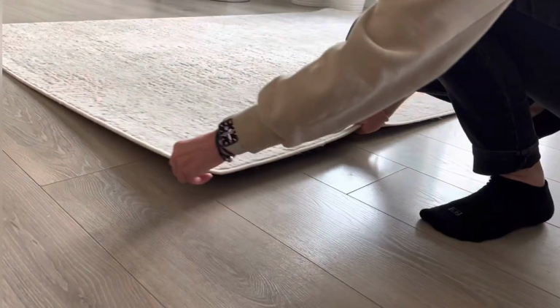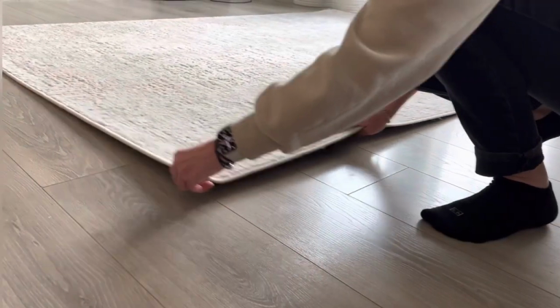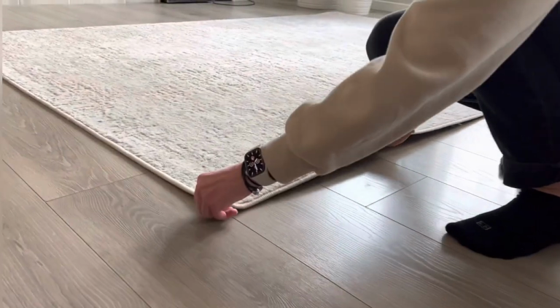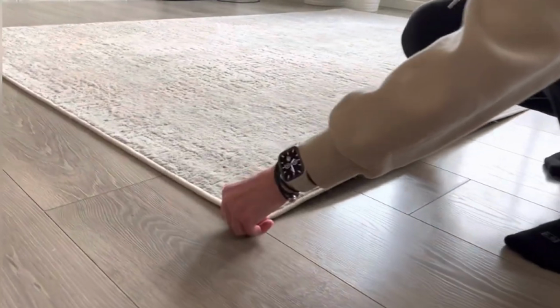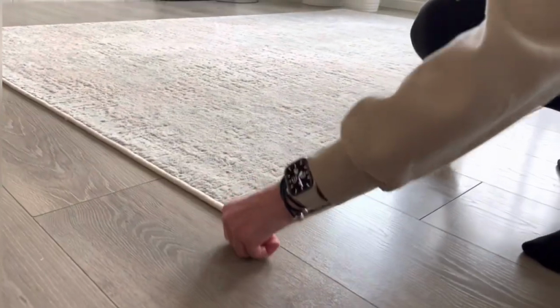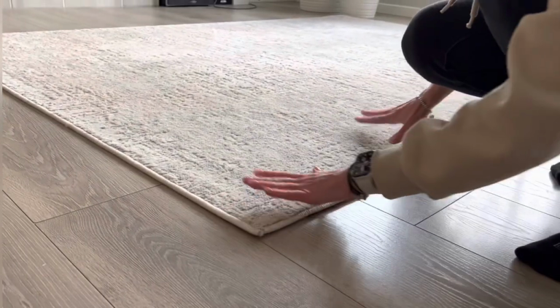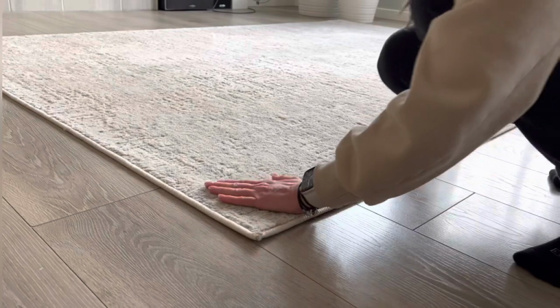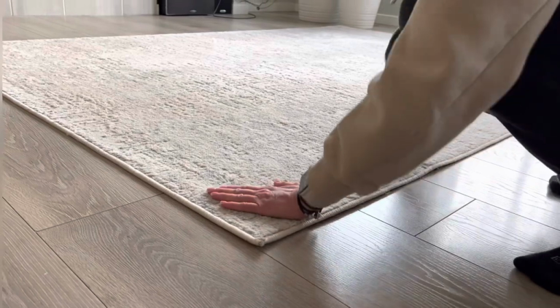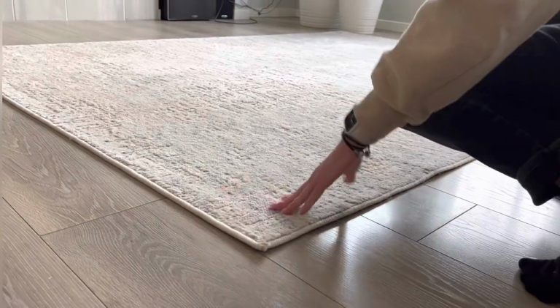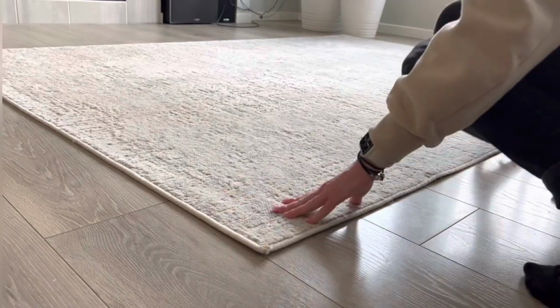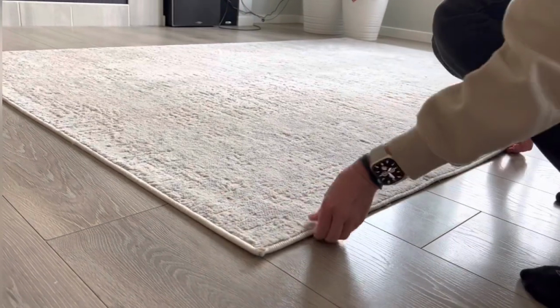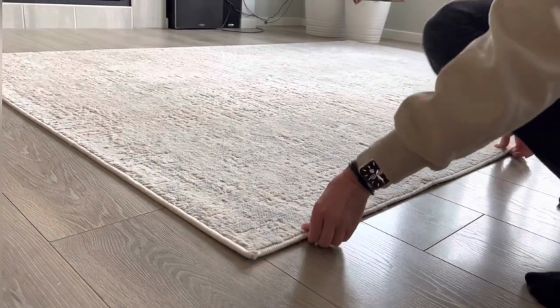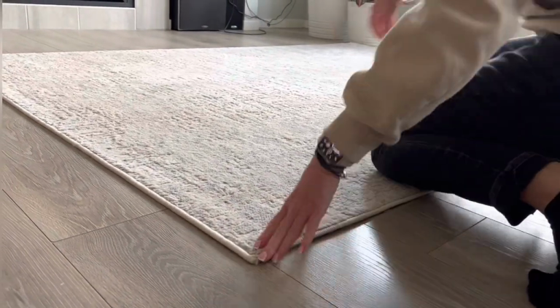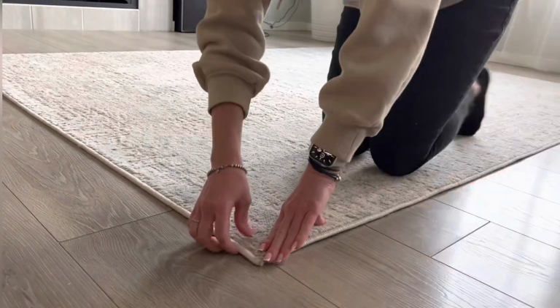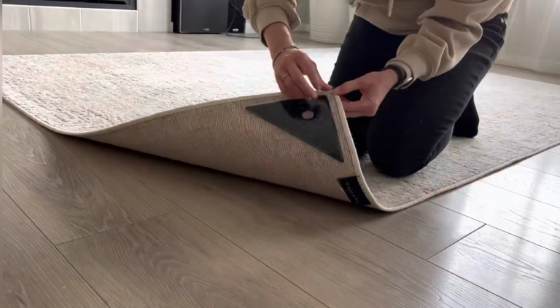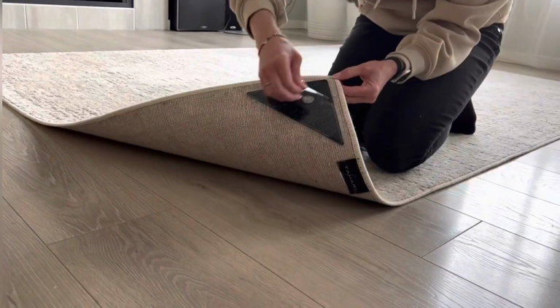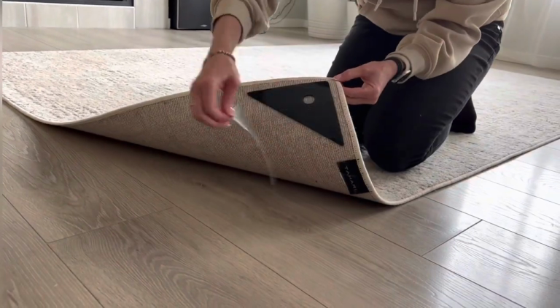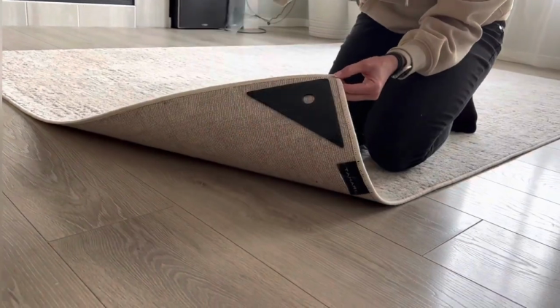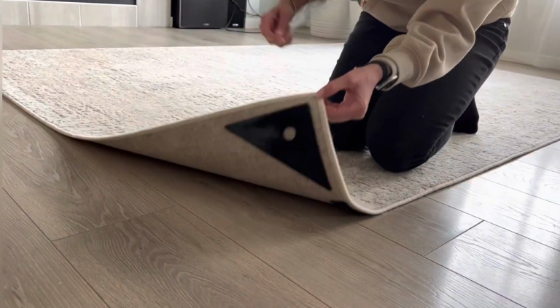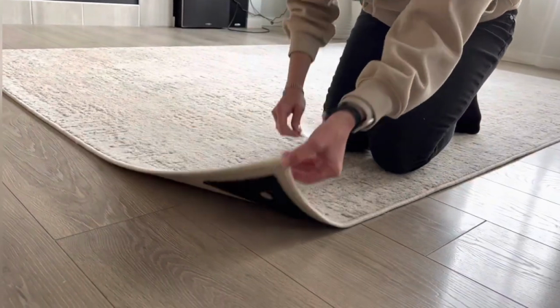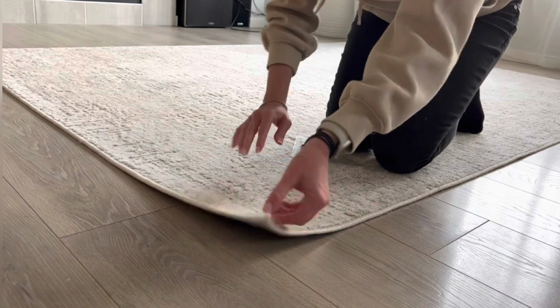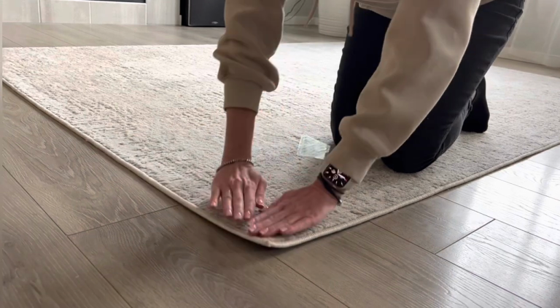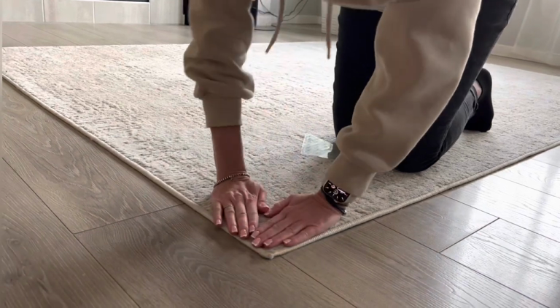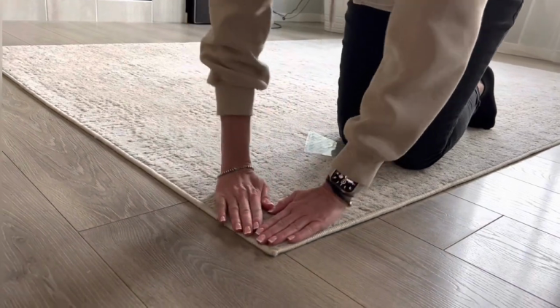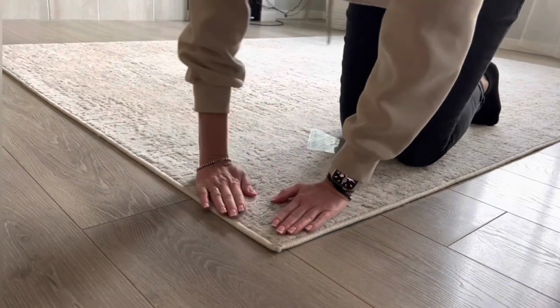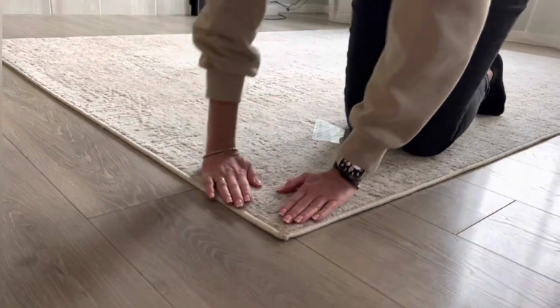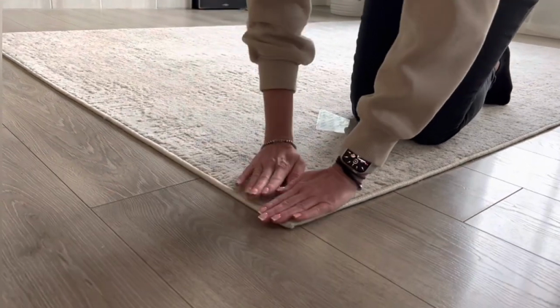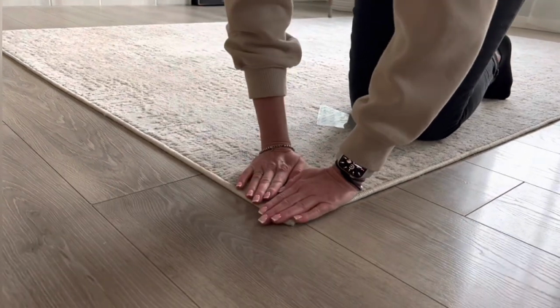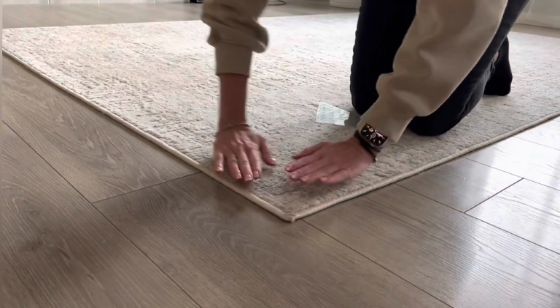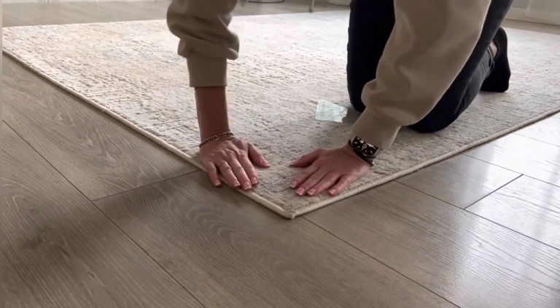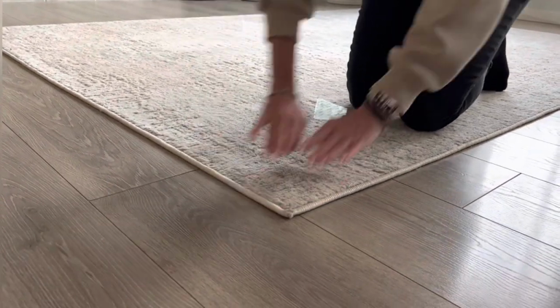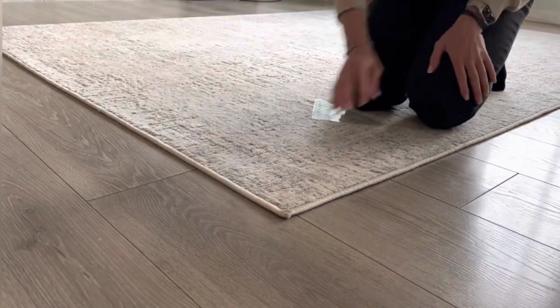Position the mat on the right spot and remove the remaining film for each corner at a time. Use your body weight and apply pressure for better results.